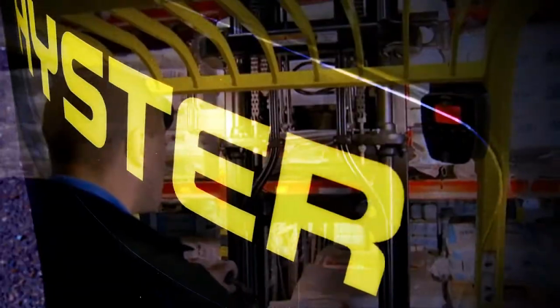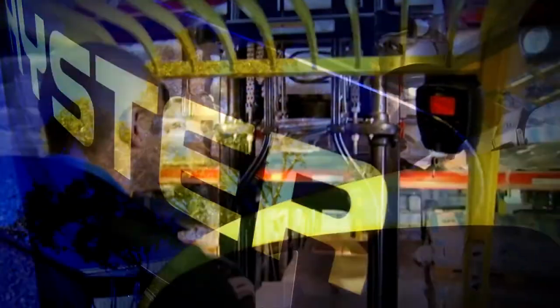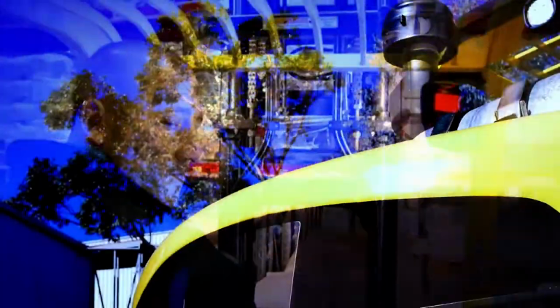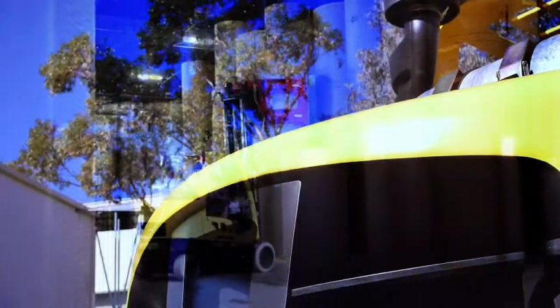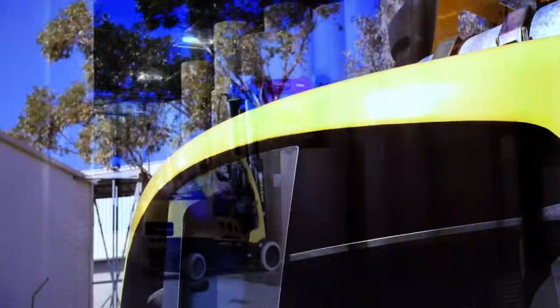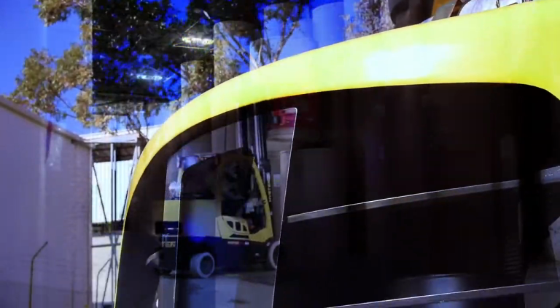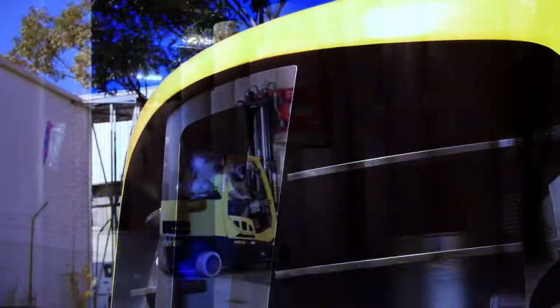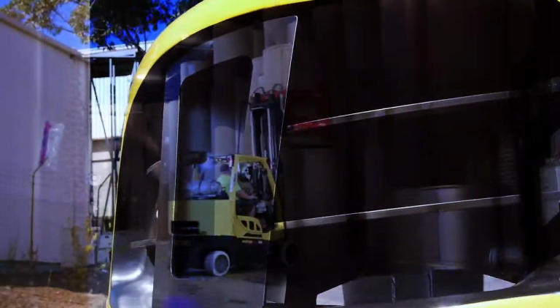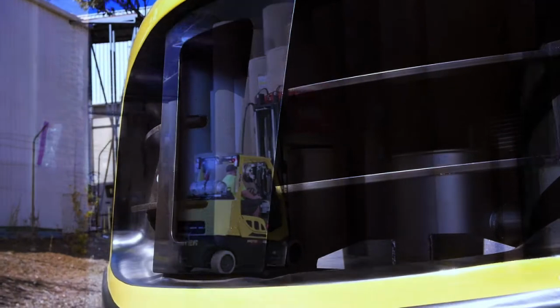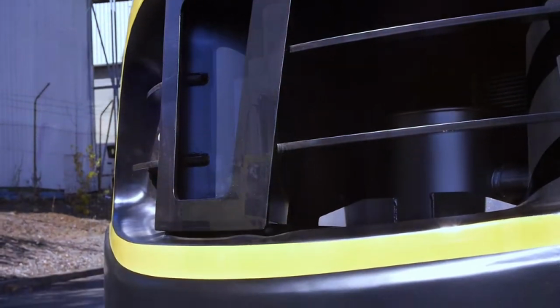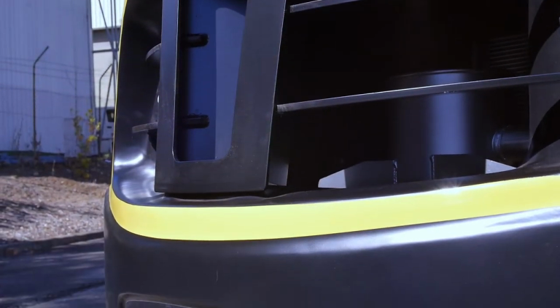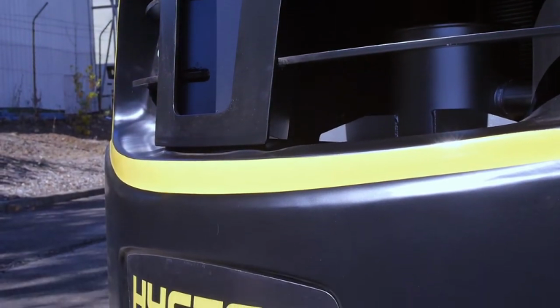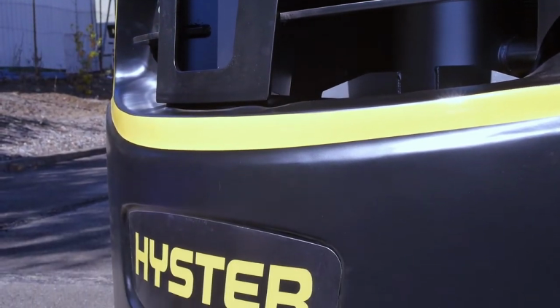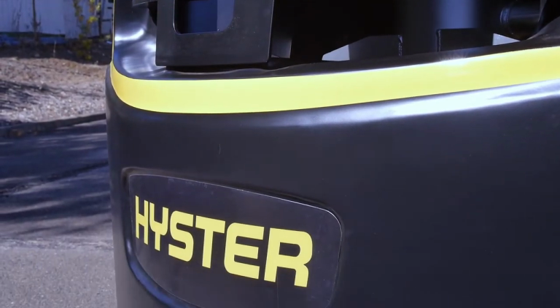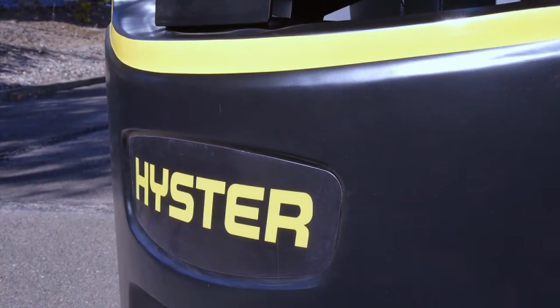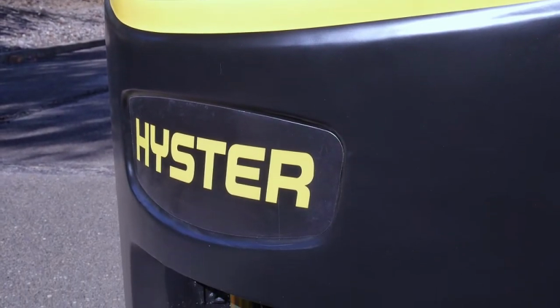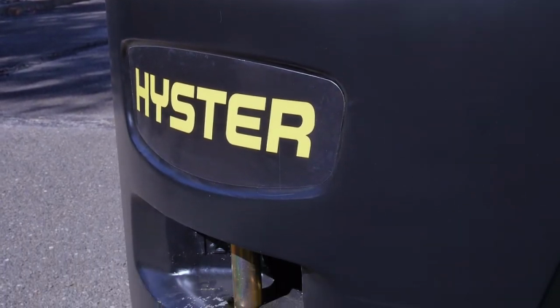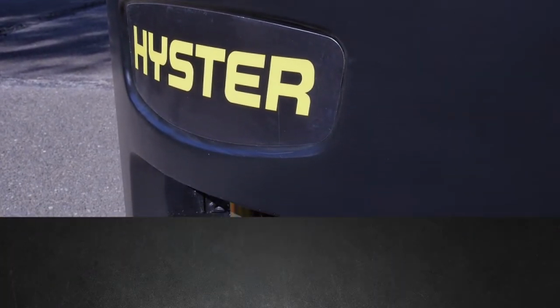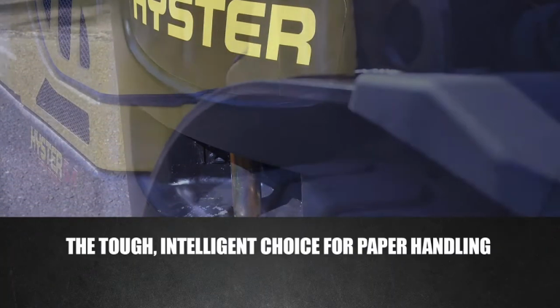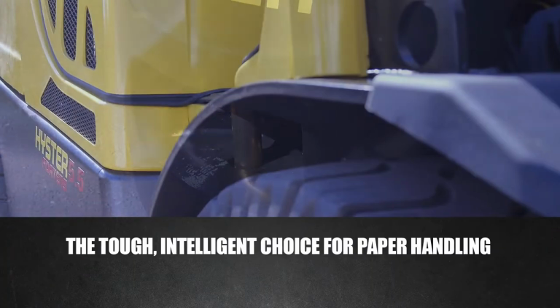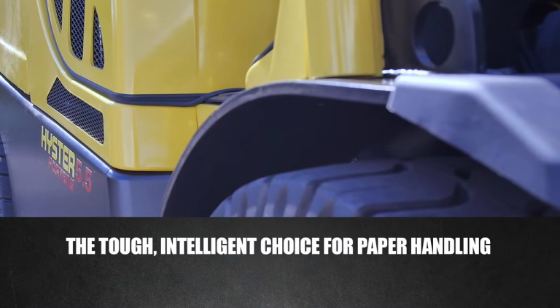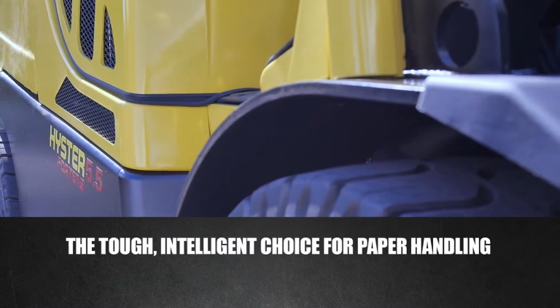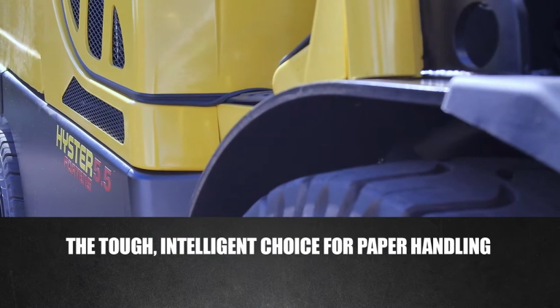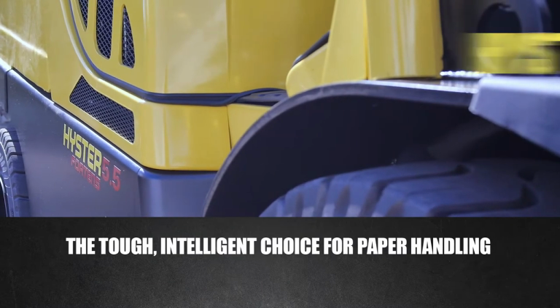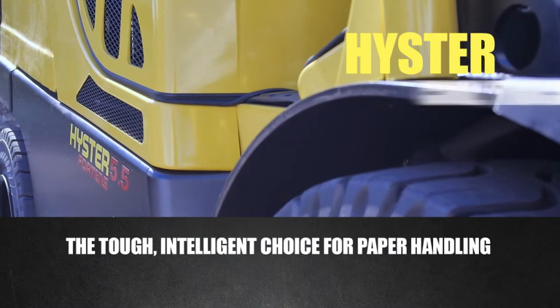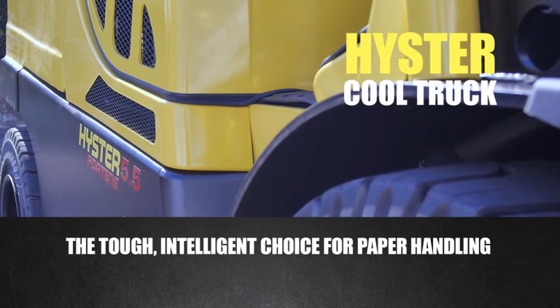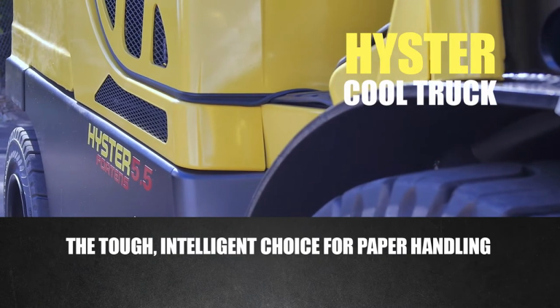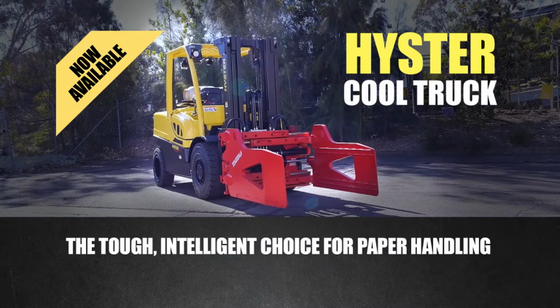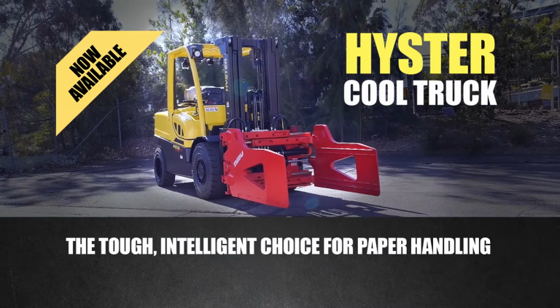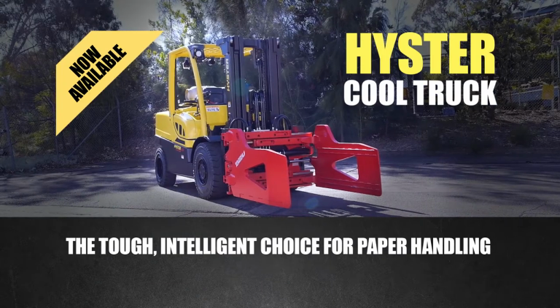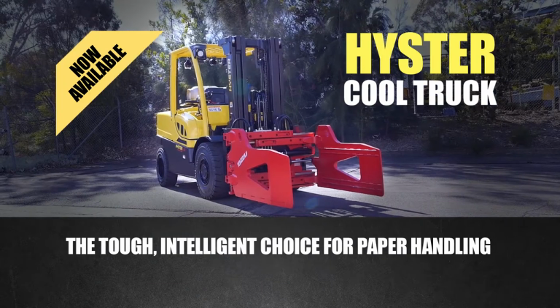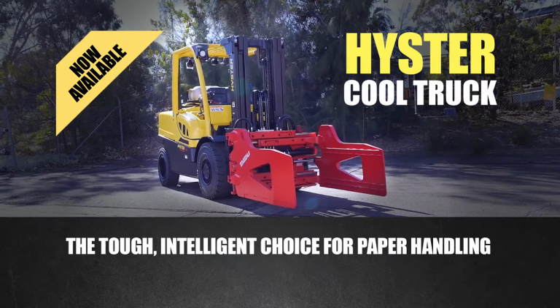In the tough paper industry, you want a truck that won't damage your materials, and you want a truck that won't fold in a few hours. Introducing the Heister Cool Truck, now available in Australia.